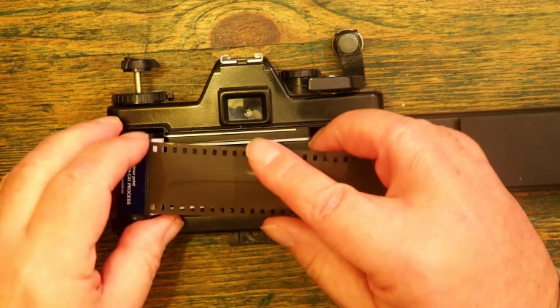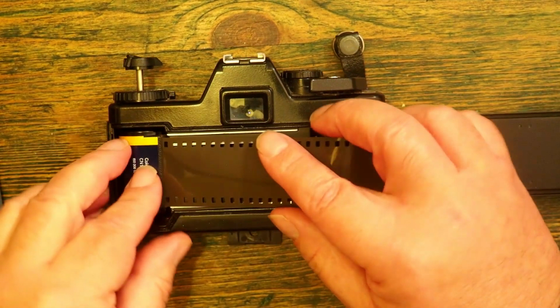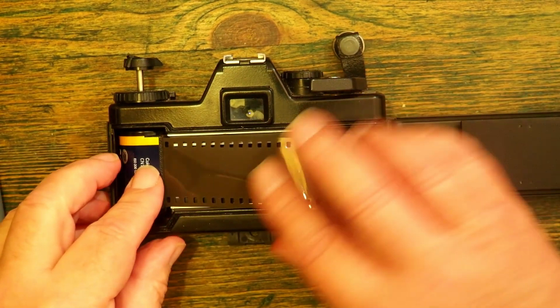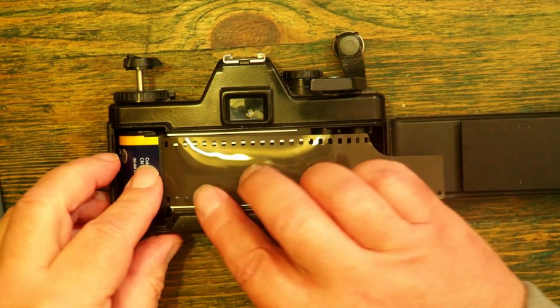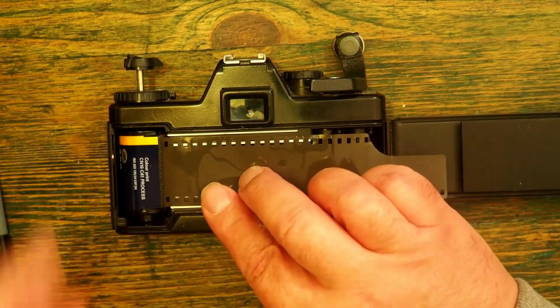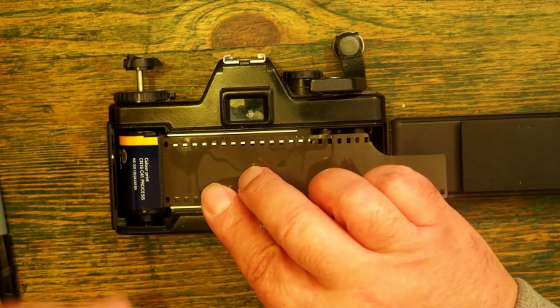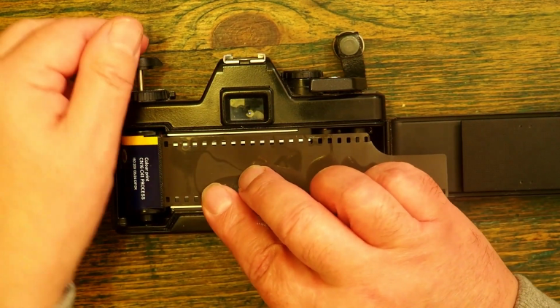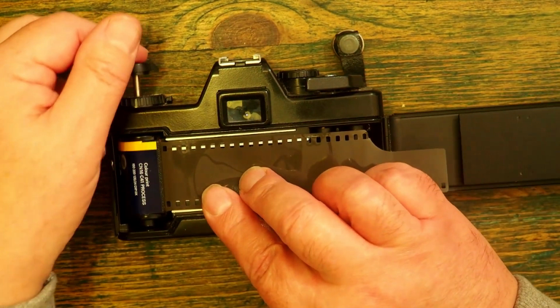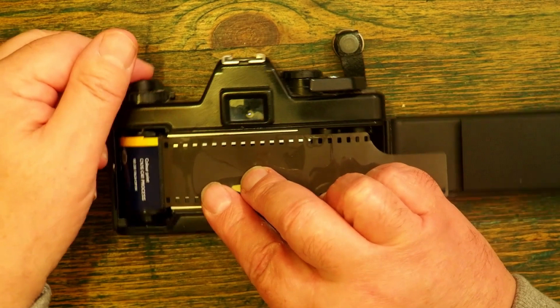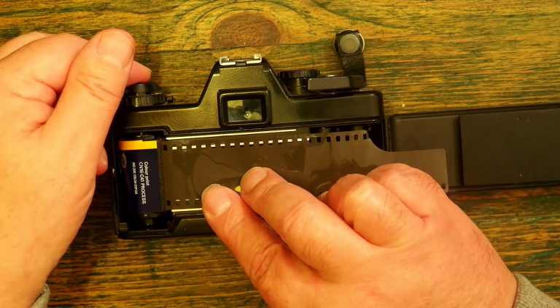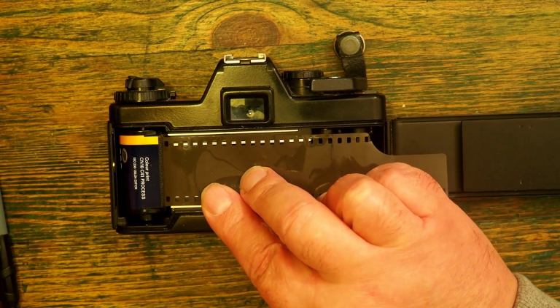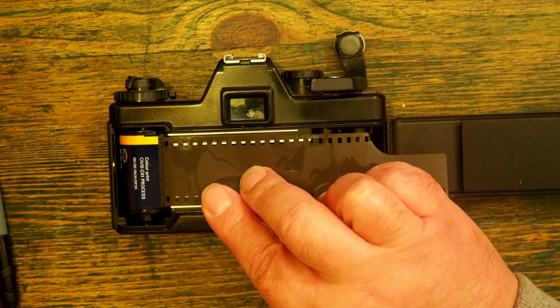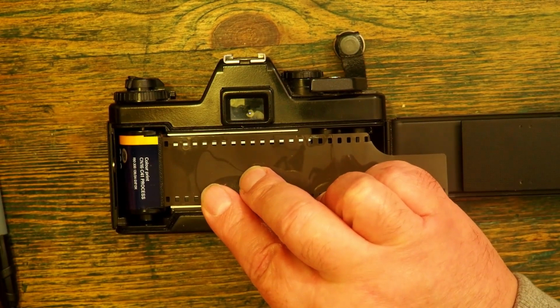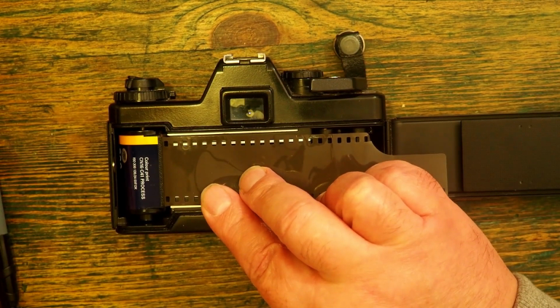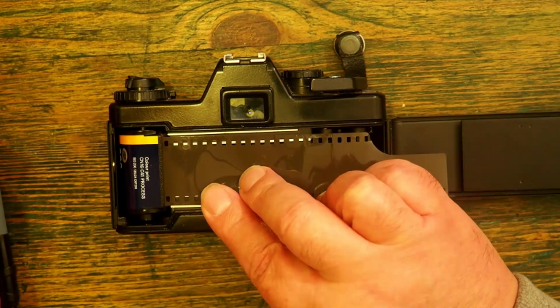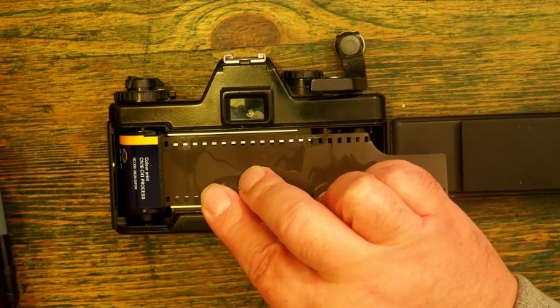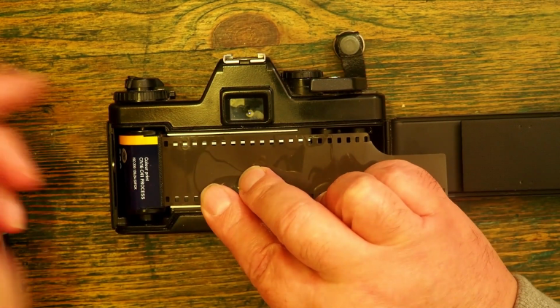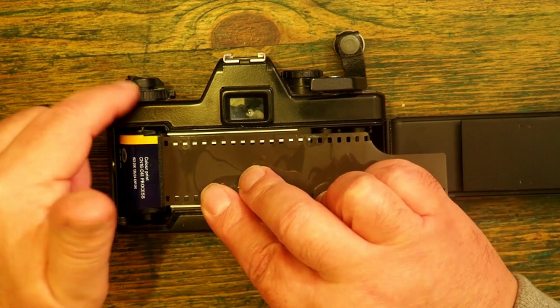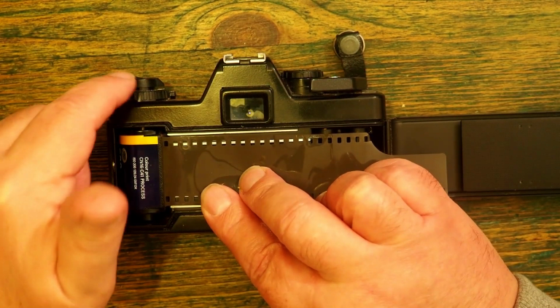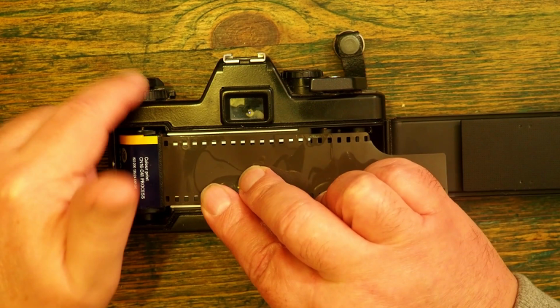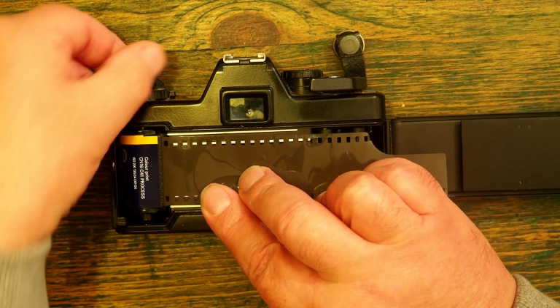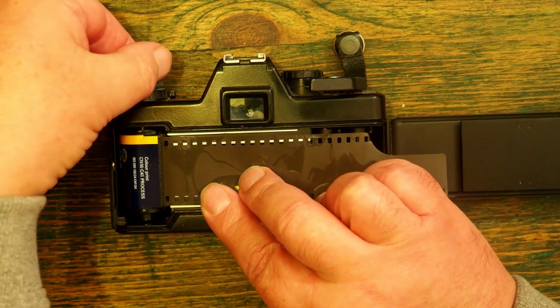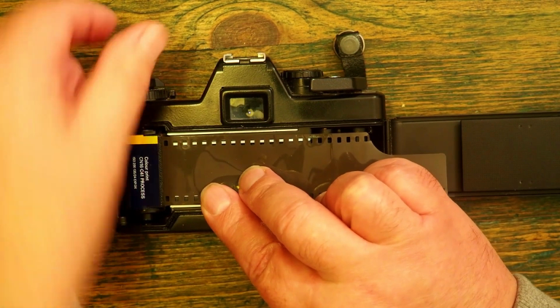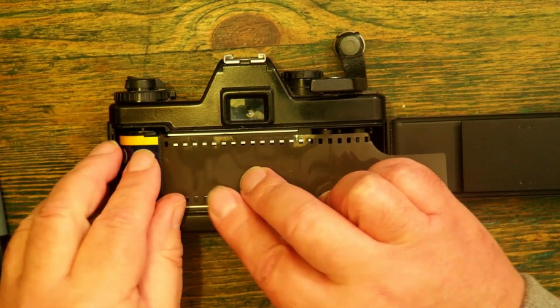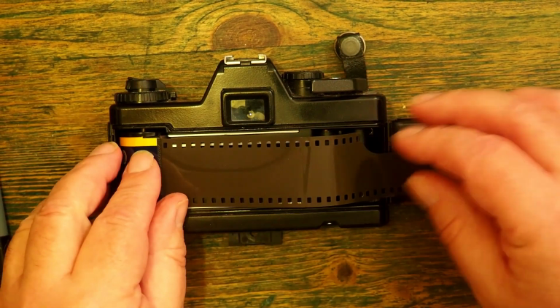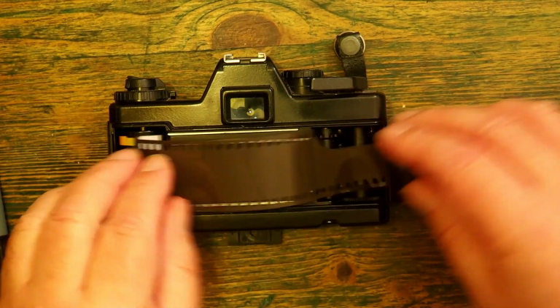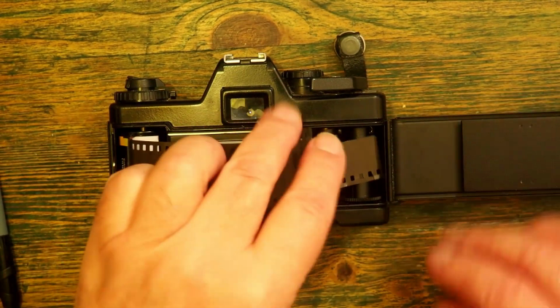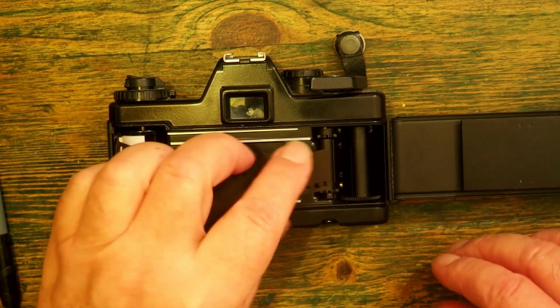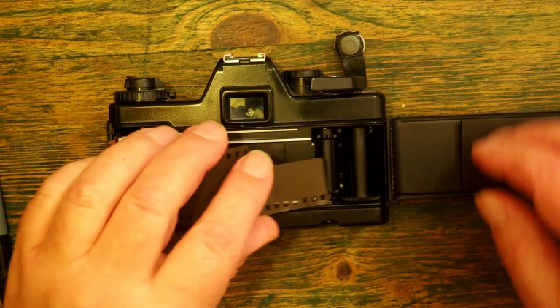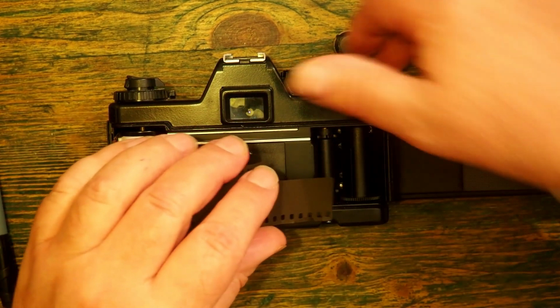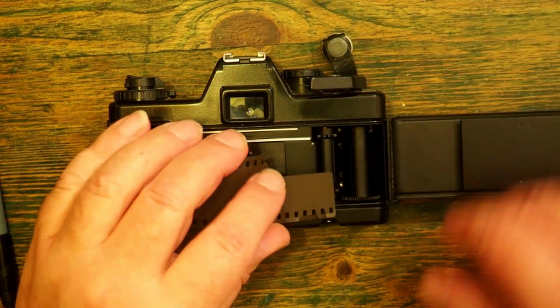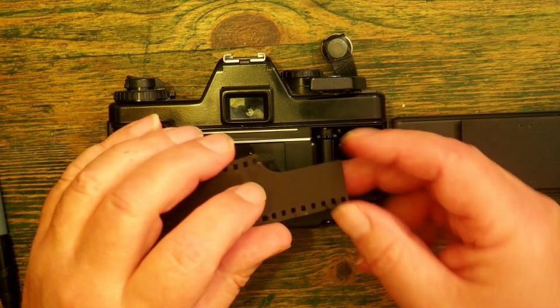Then I push the film rewind knob back down. If it doesn't engage exactly, it just needs a little bit of a twiddle. This side of the film I need to feed the thin part of the leader into a slot on the take-up reel.